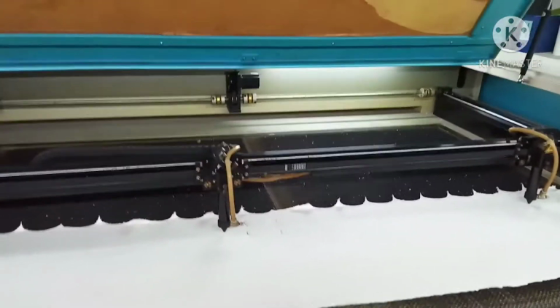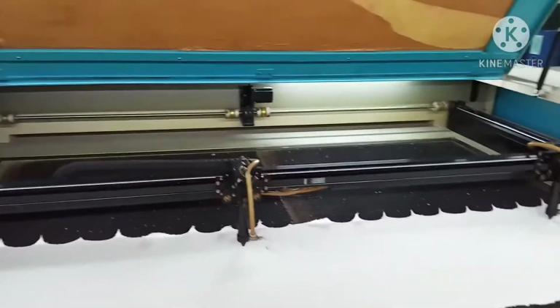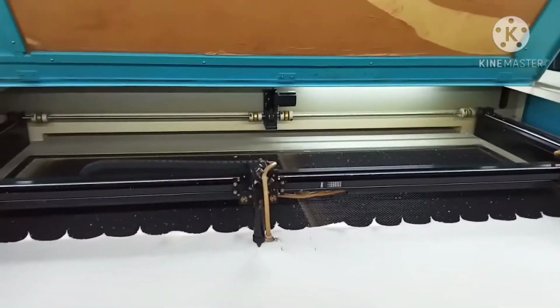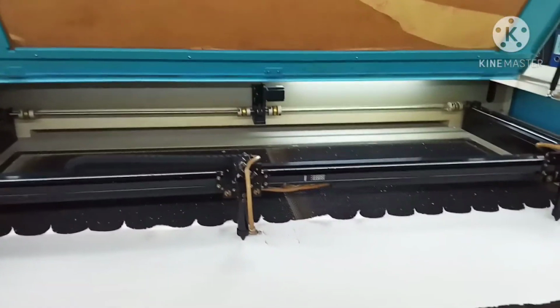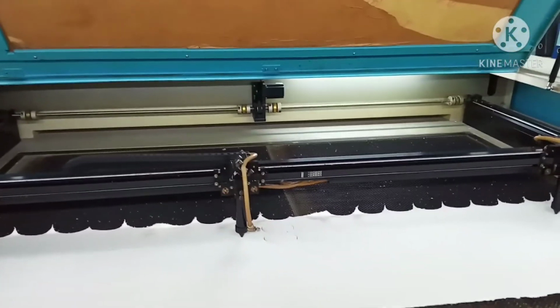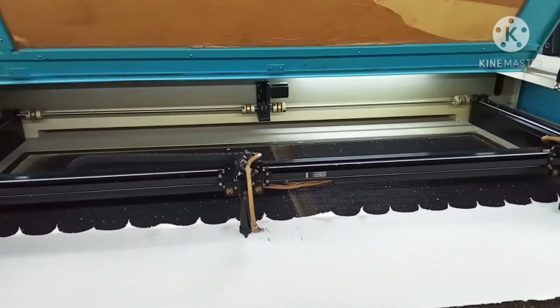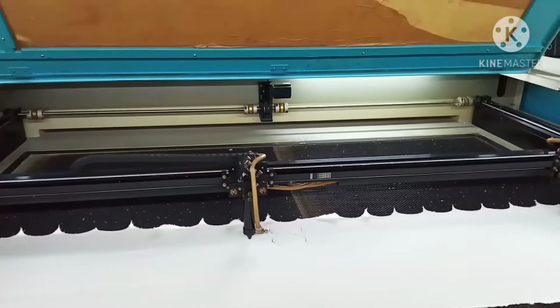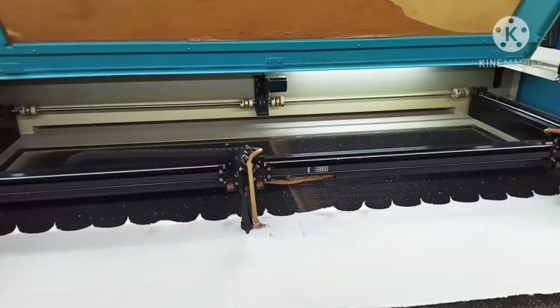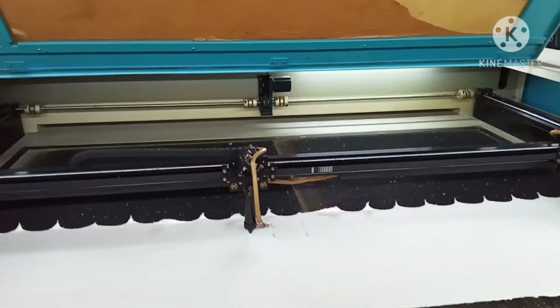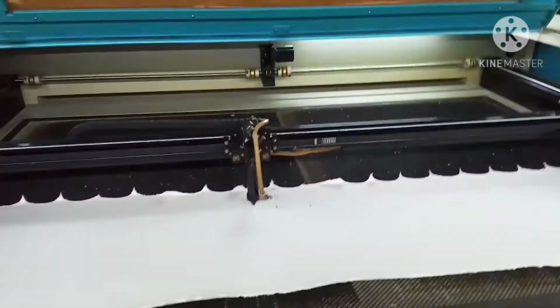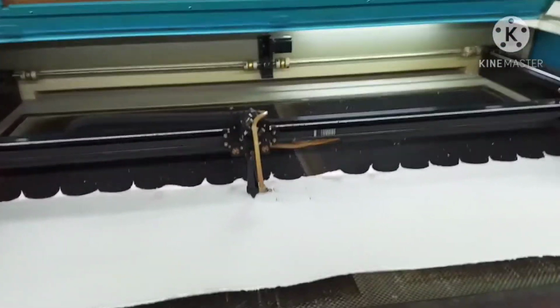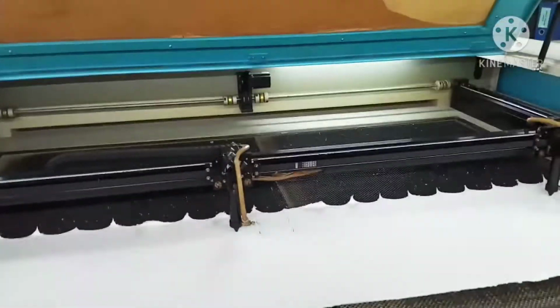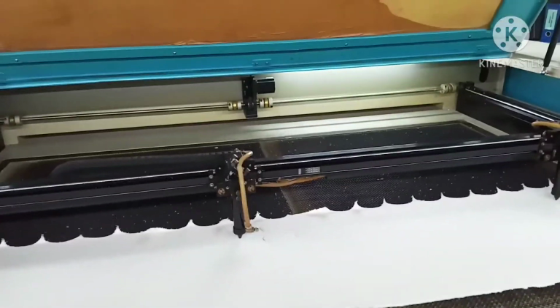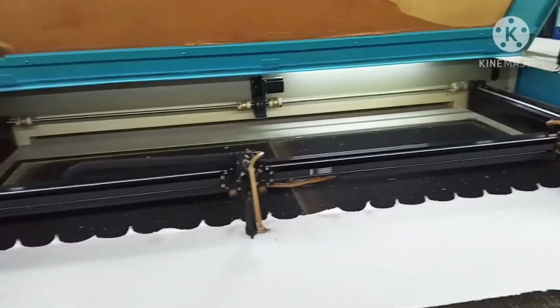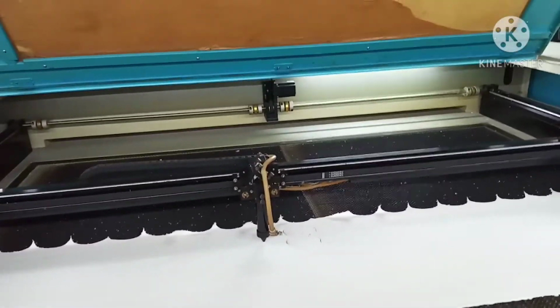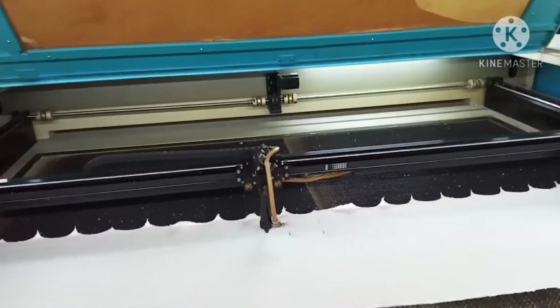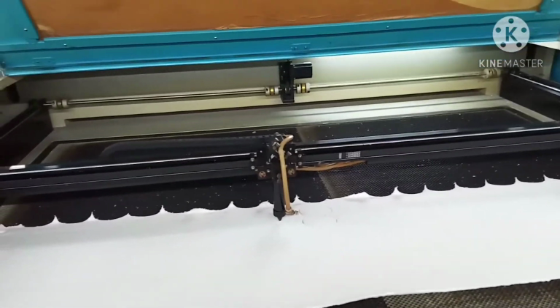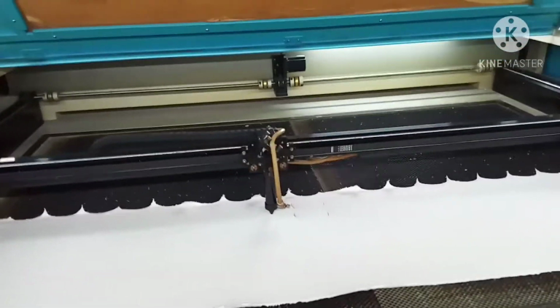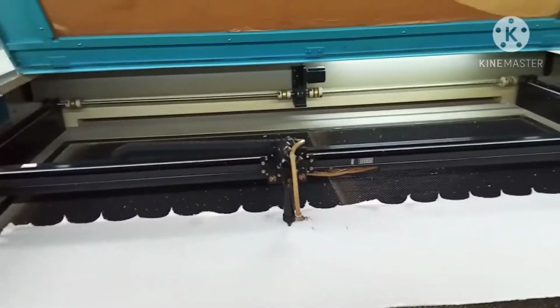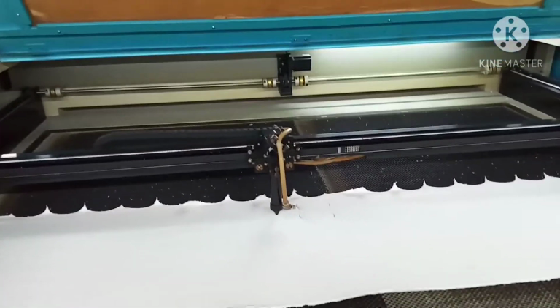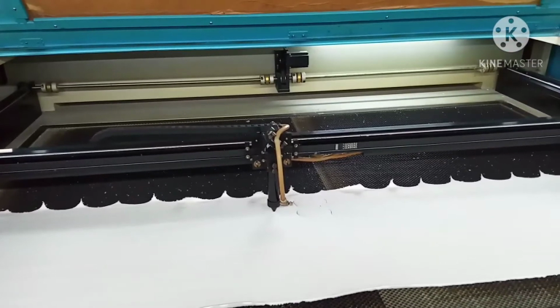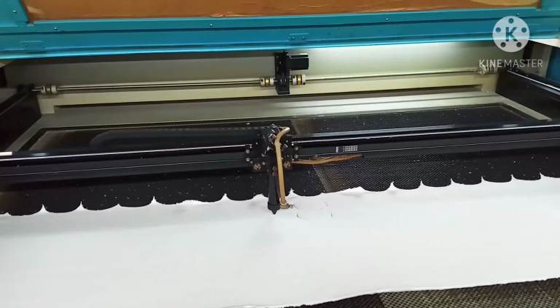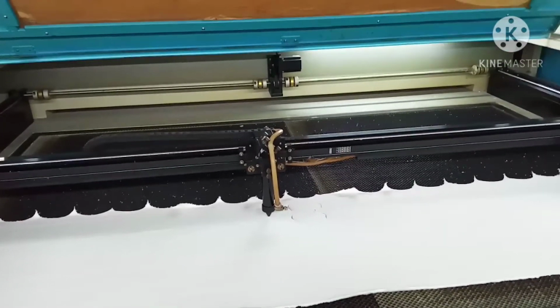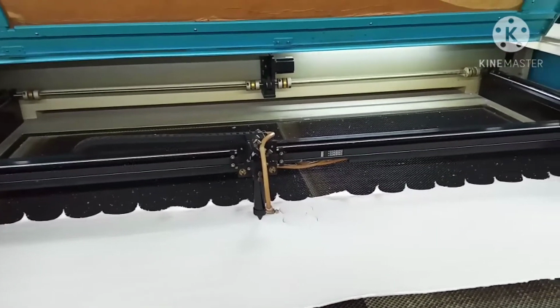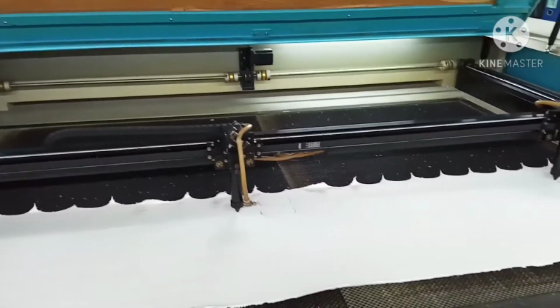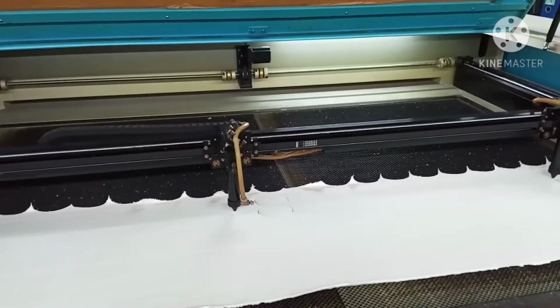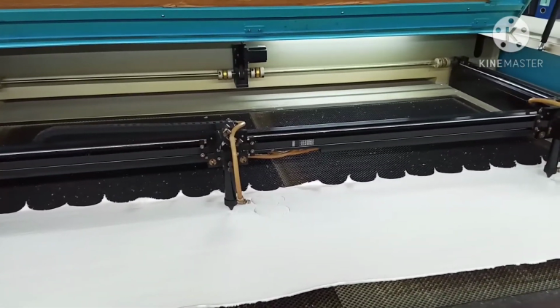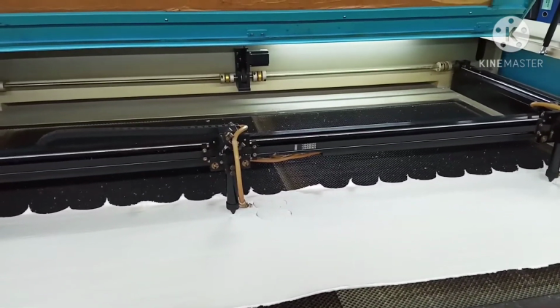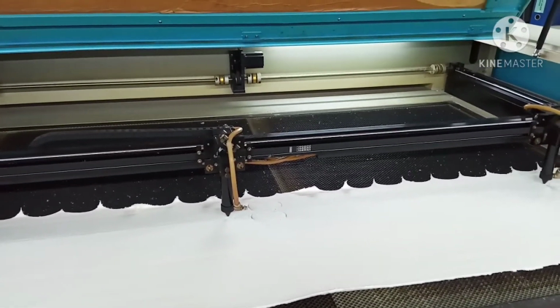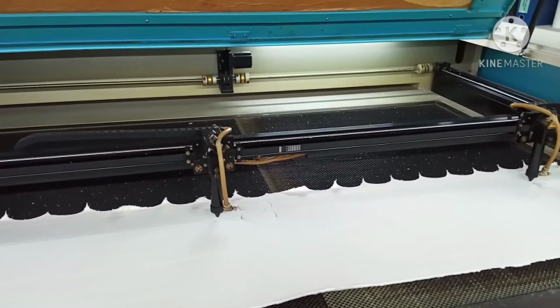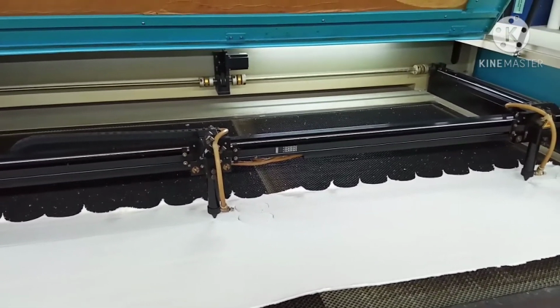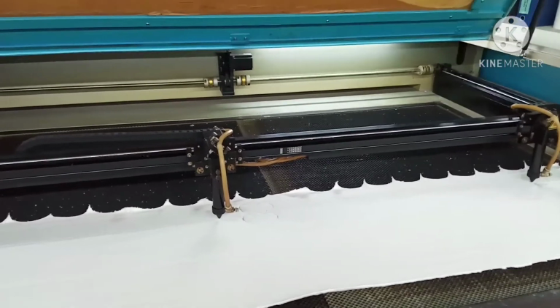Assalamualaikum warahmatullahi wabarakatuh. Ketemu lagi dengan saya, Anggara212. Kali ini saya mau coba ini ya, cara pemotongan buat bordir bahan pakai laser — bahan bulu pakai laser buat dibordir ya.